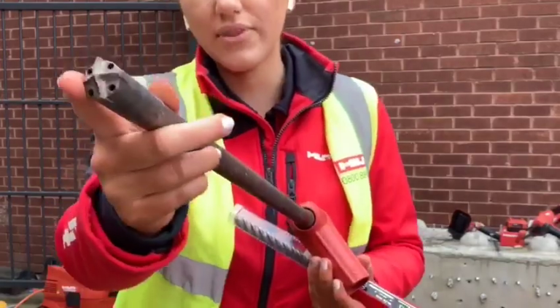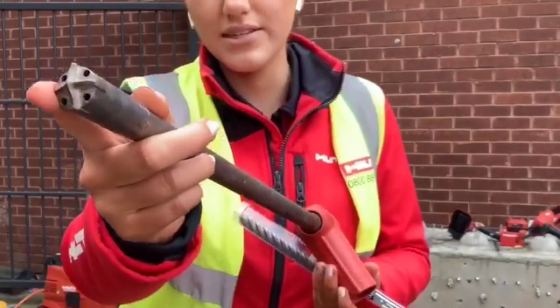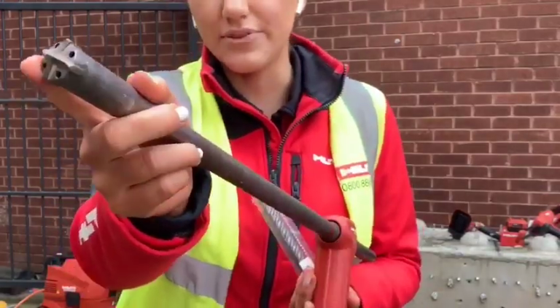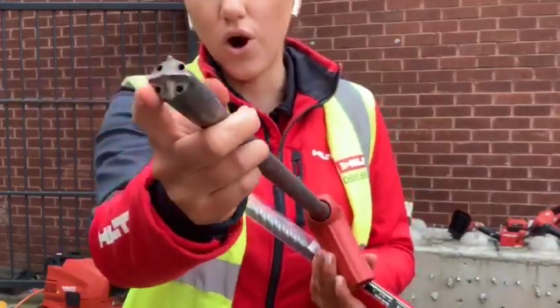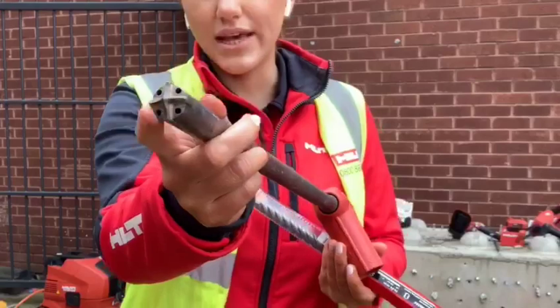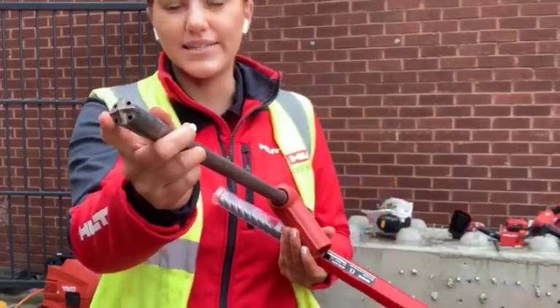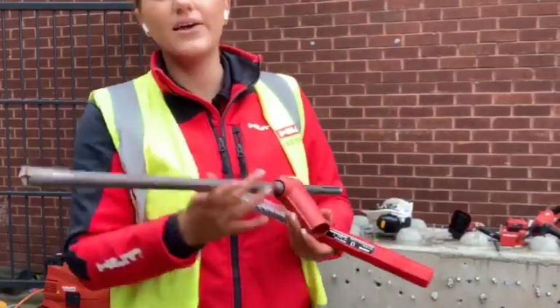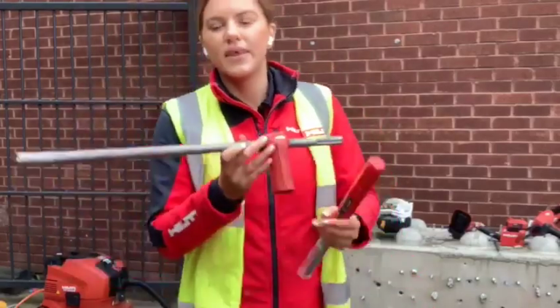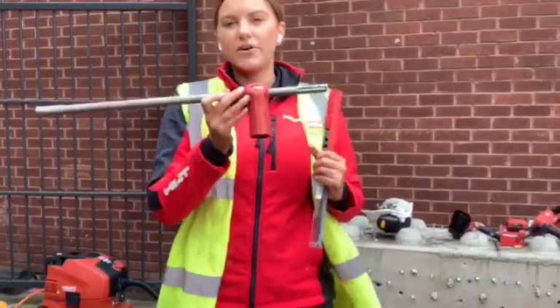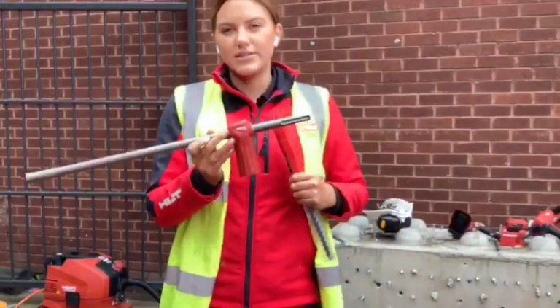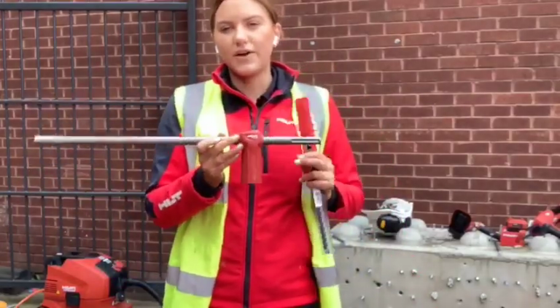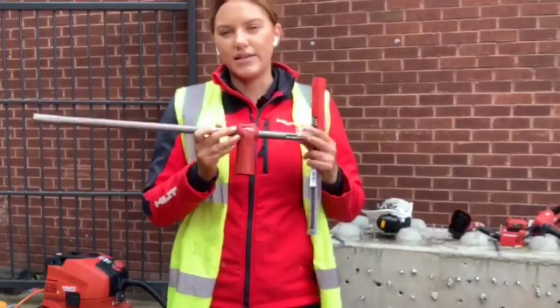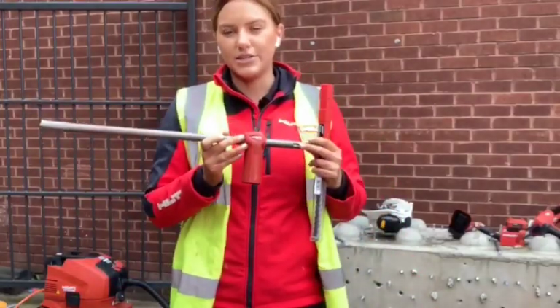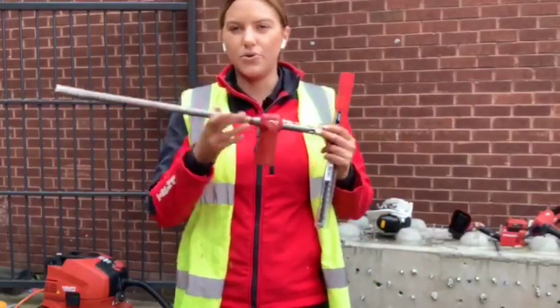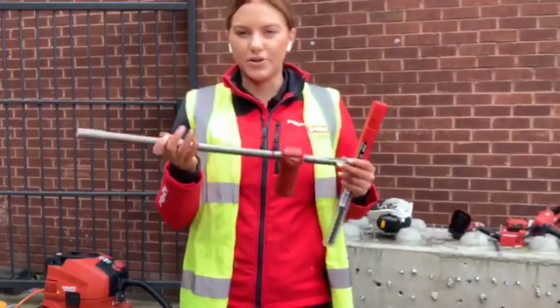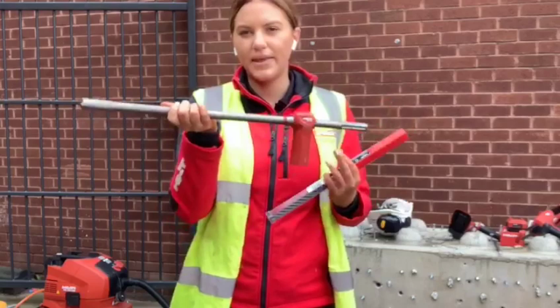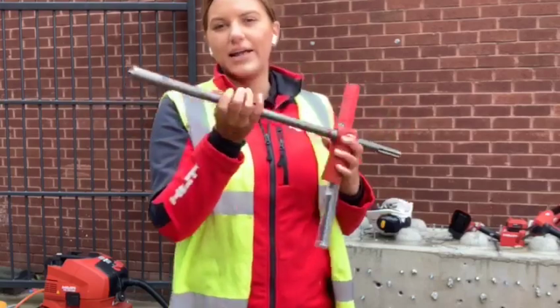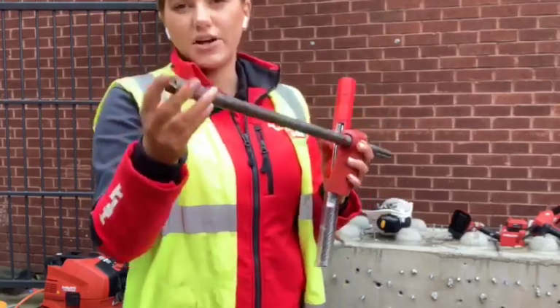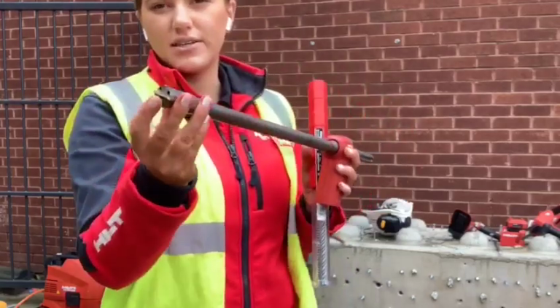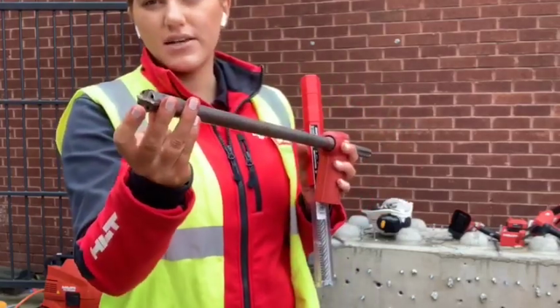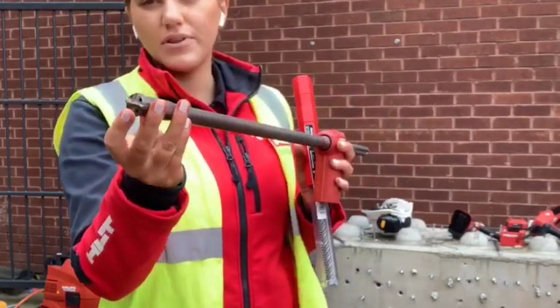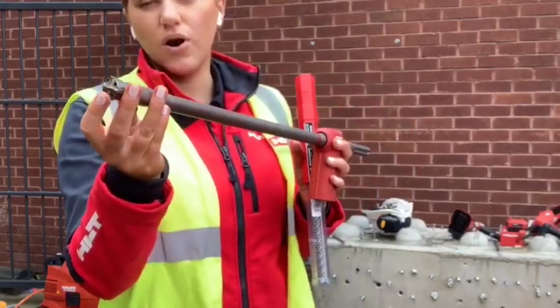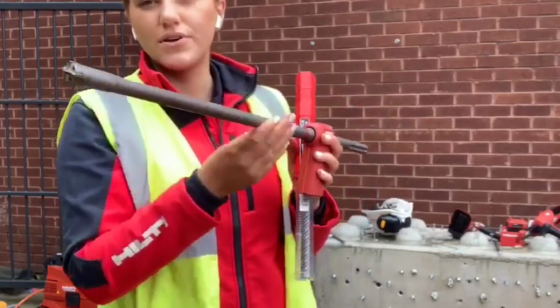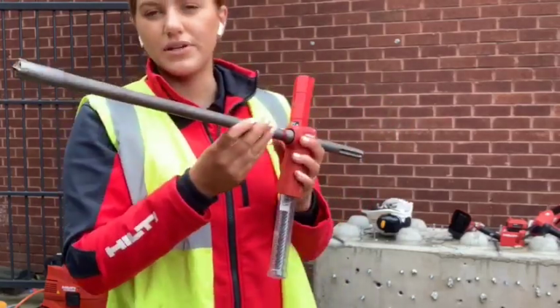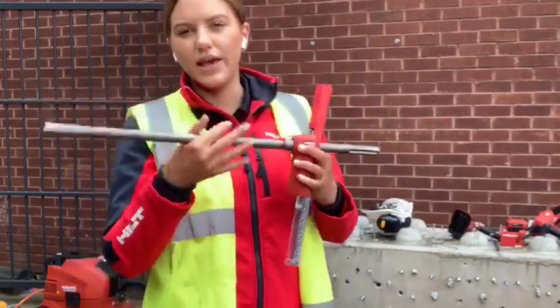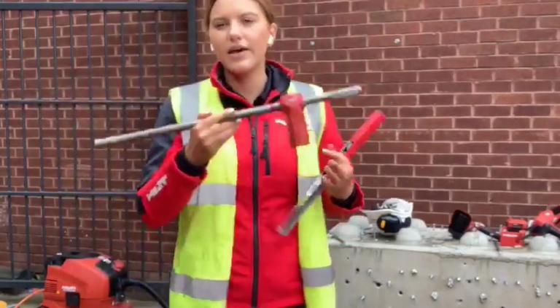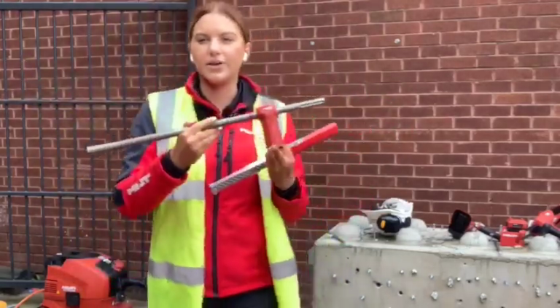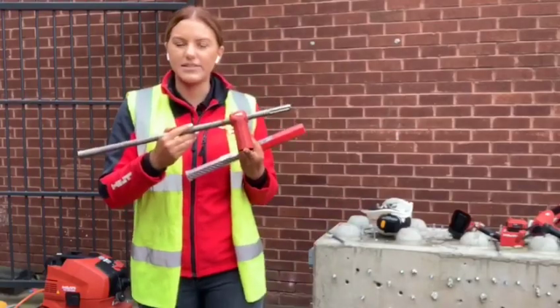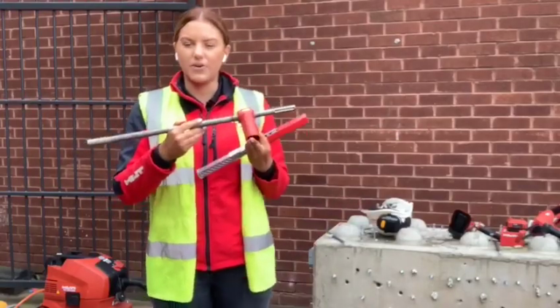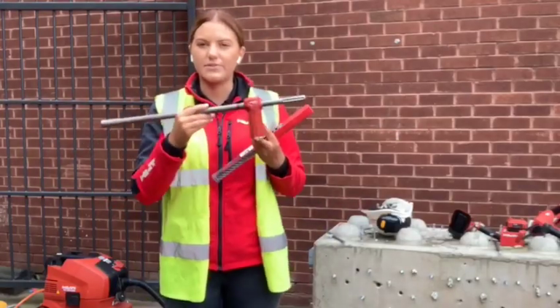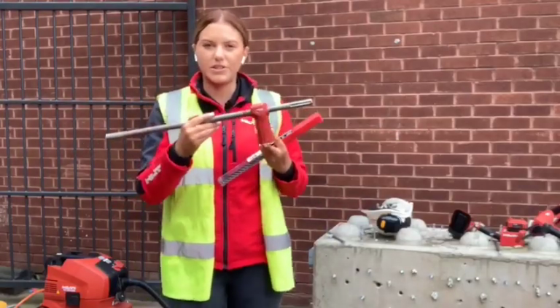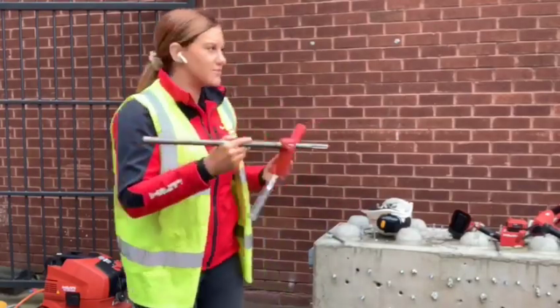As you can see, there are four holes at the ends. You plug this into your vacuum and attach it to your drill, and the dust gets sucked up through these four holes, through the flute here, and it comes out into the vacuum. So it's virtually dust-free.